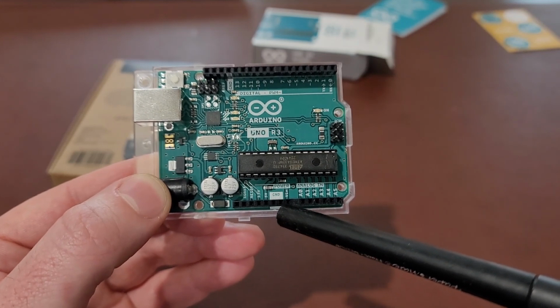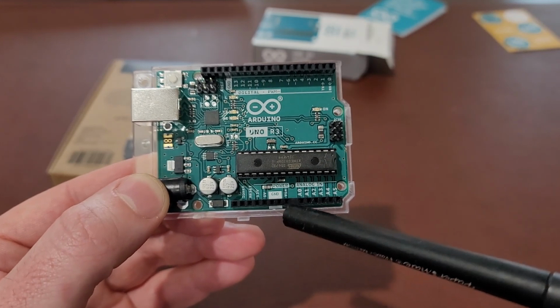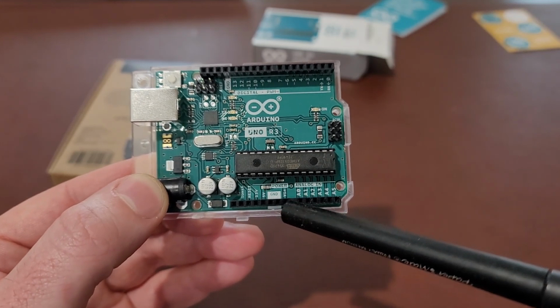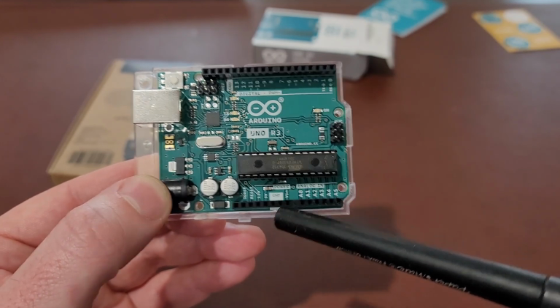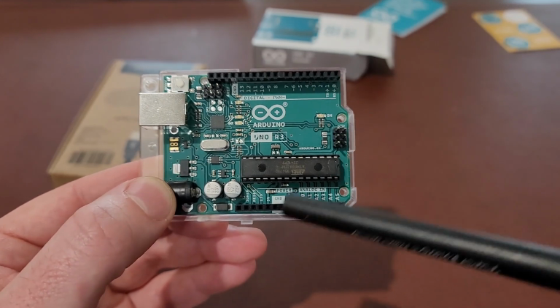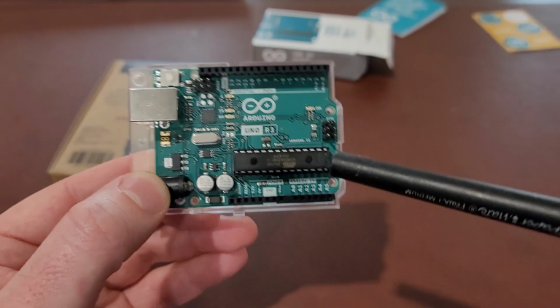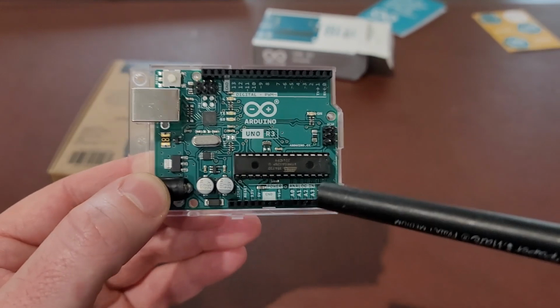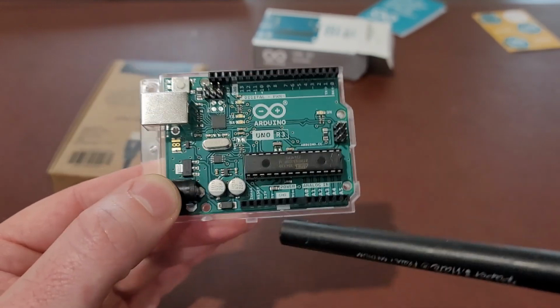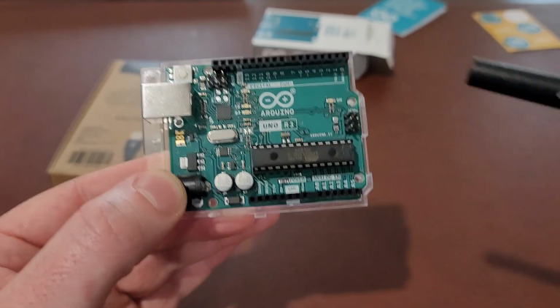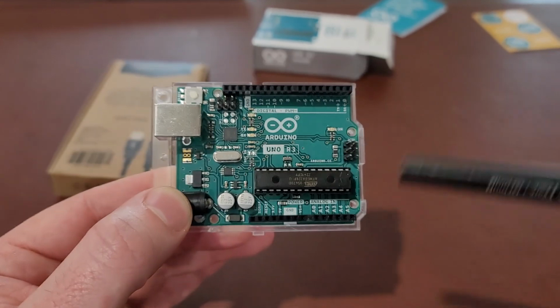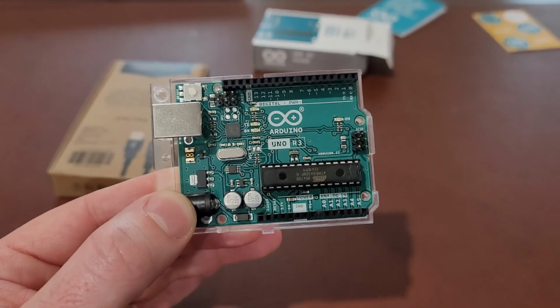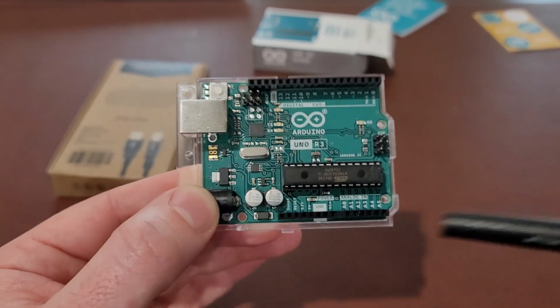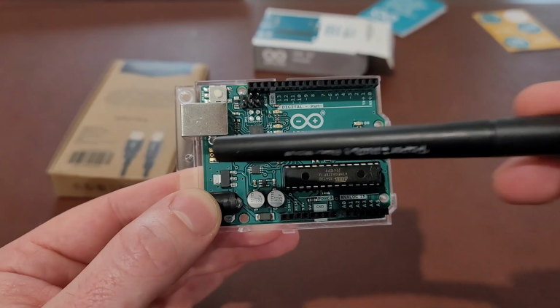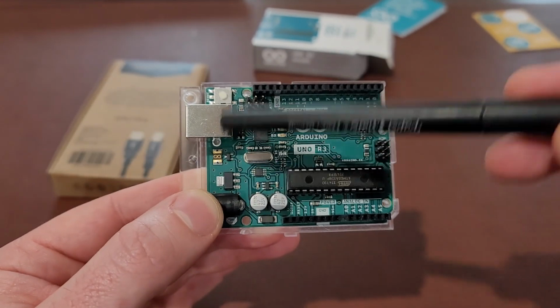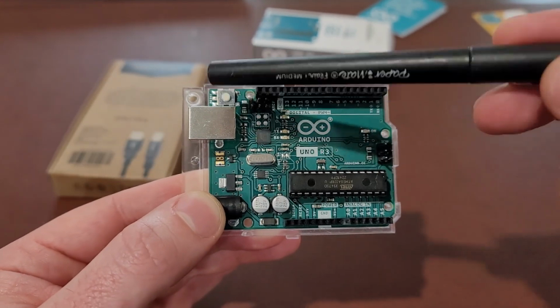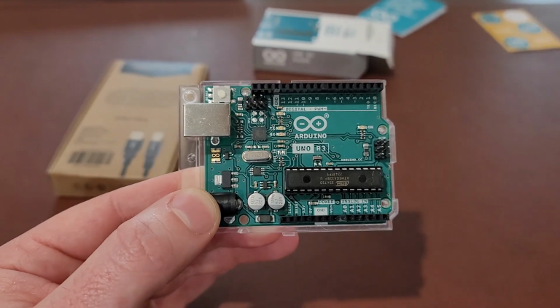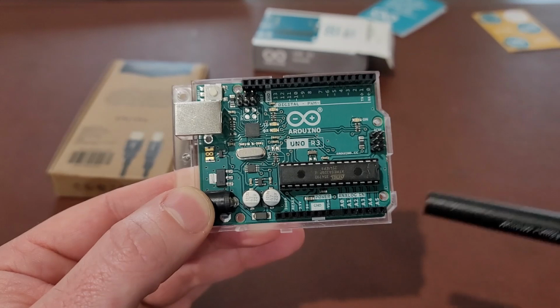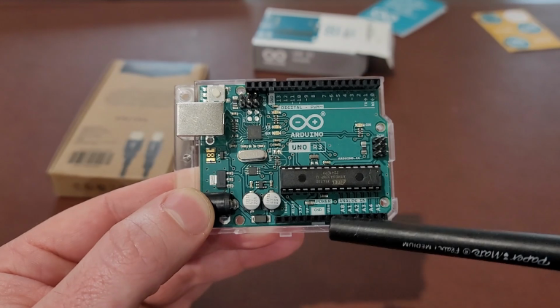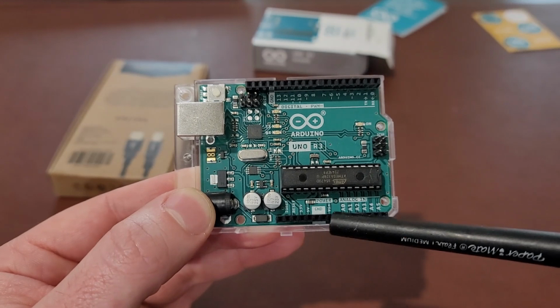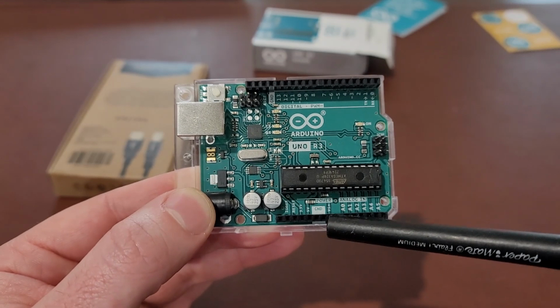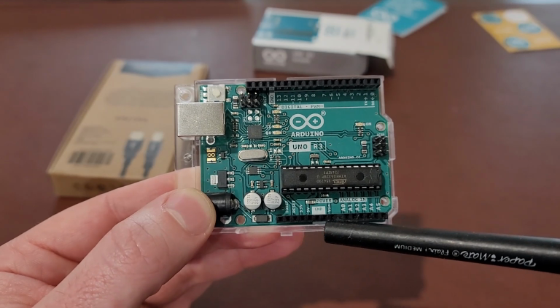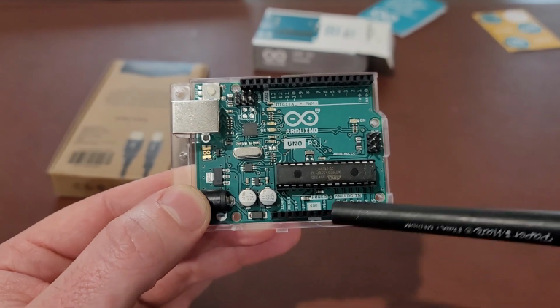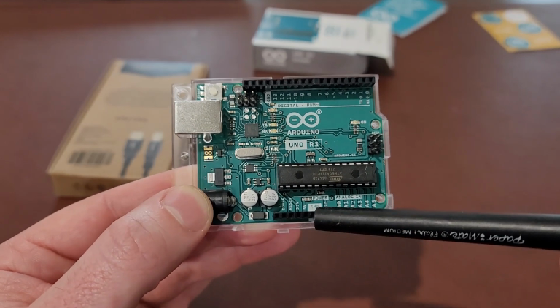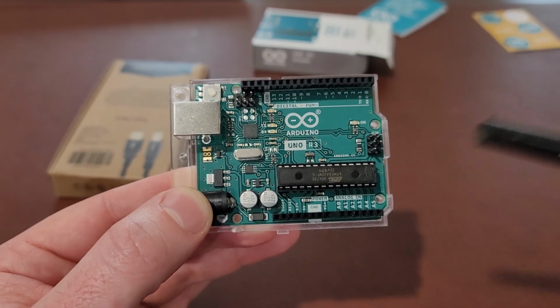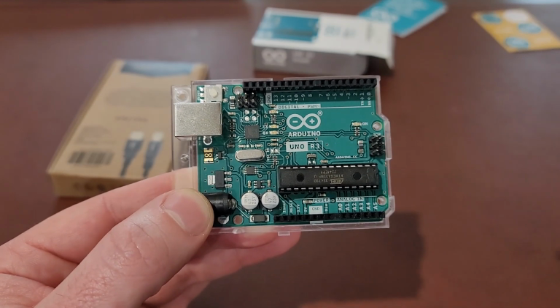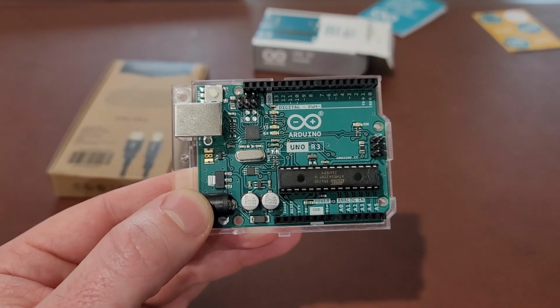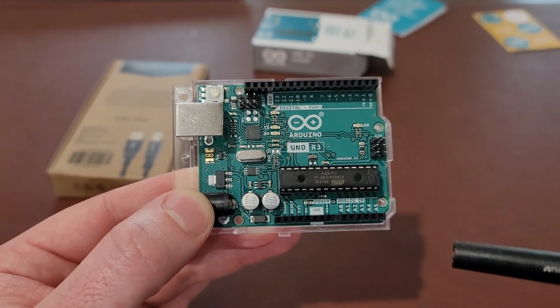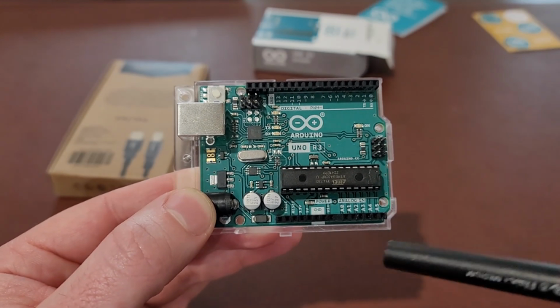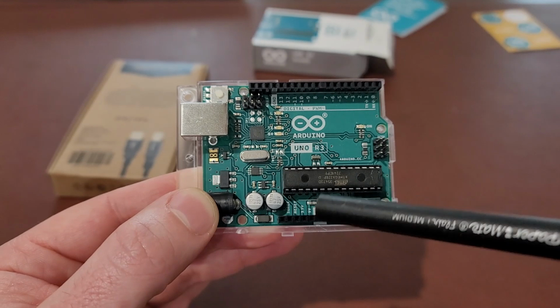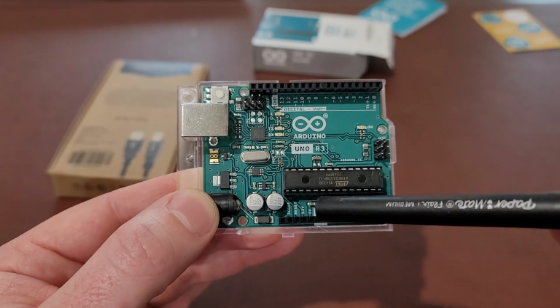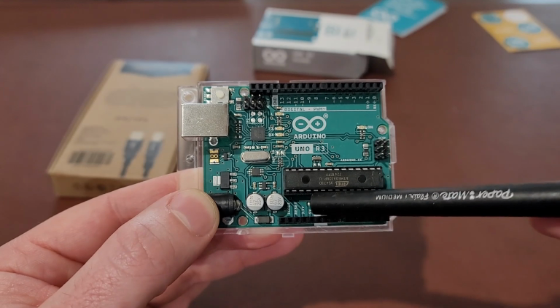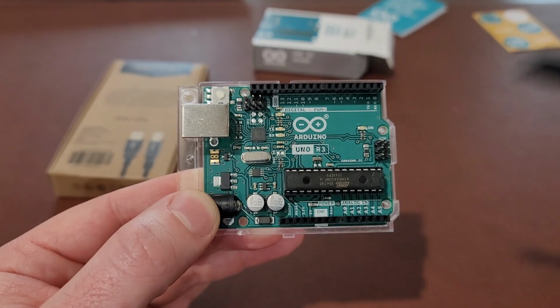Here is your voltage in, the VIN. So if you wanted to power the board through a breadboard or another power supply that's not through the barrel connector or the USB, it accepts anything from 6 to 20 volts if I remember right from the datasheet. And this is a little power light here.